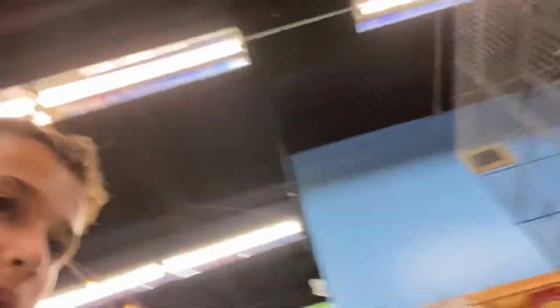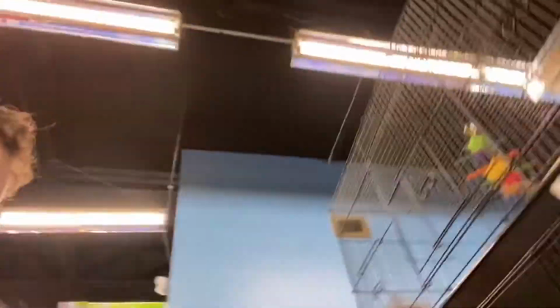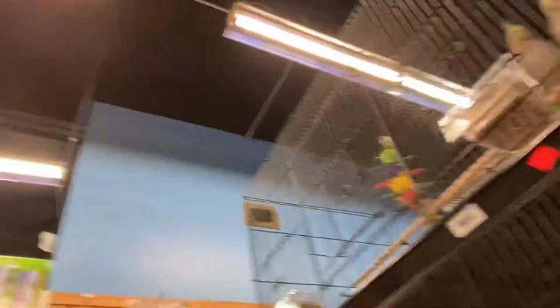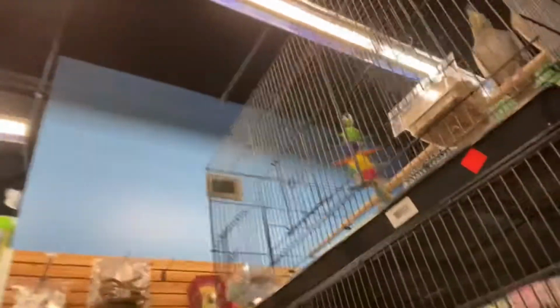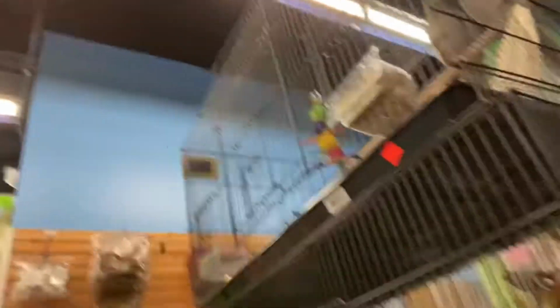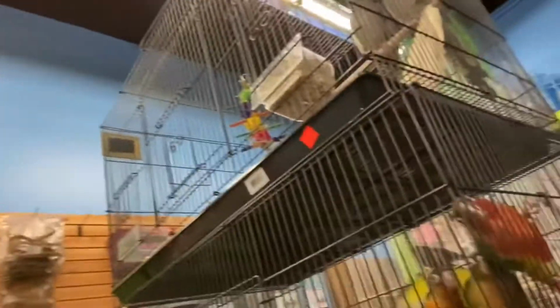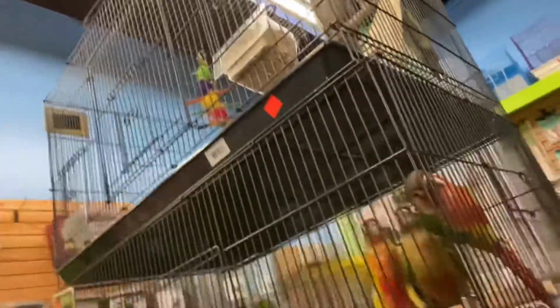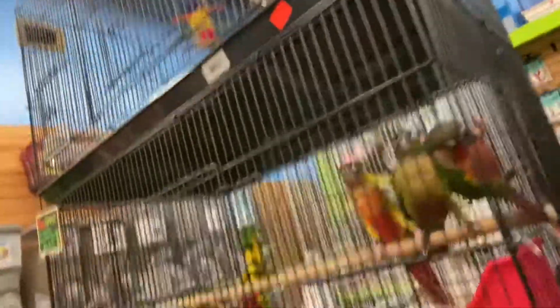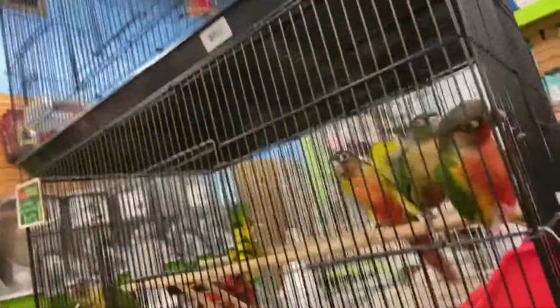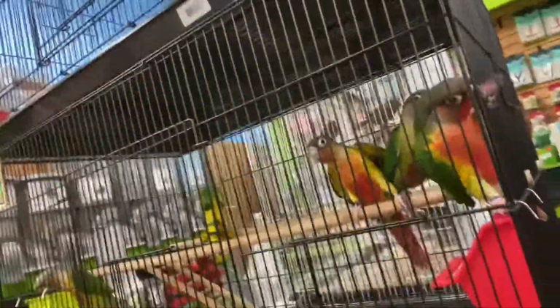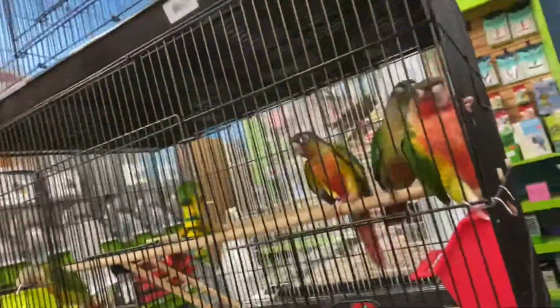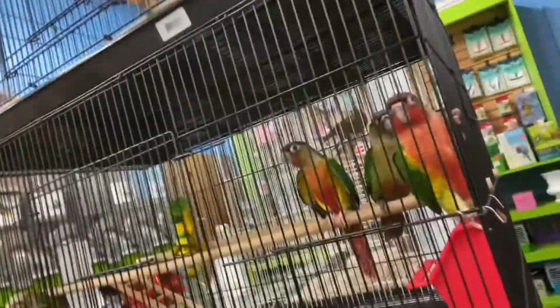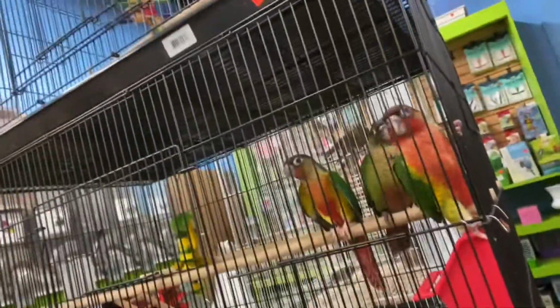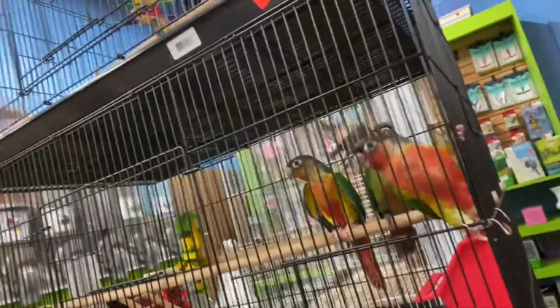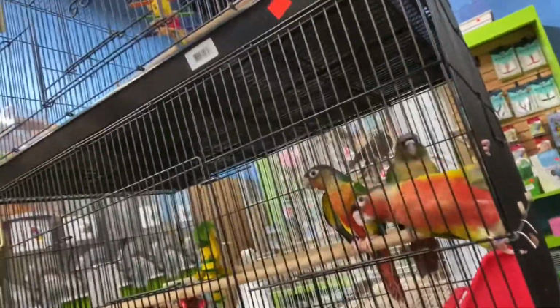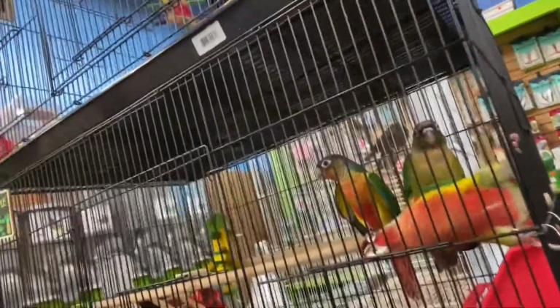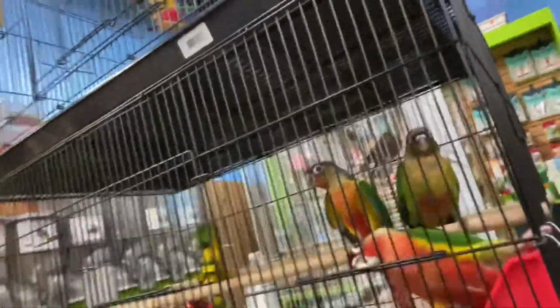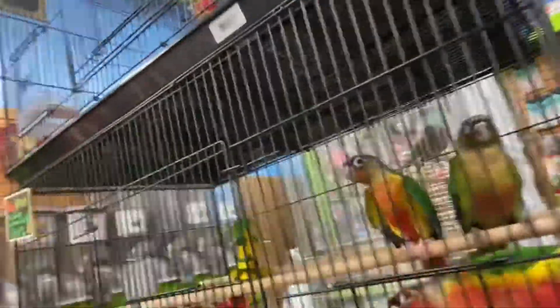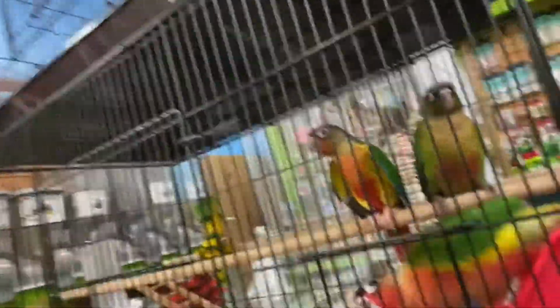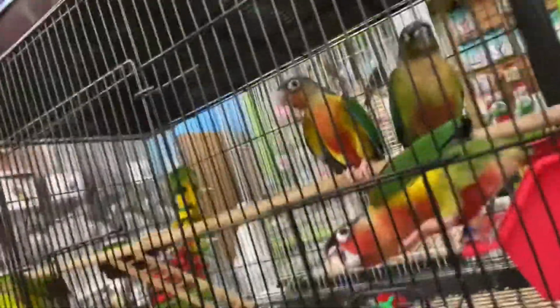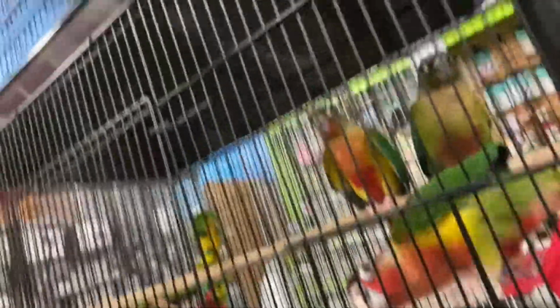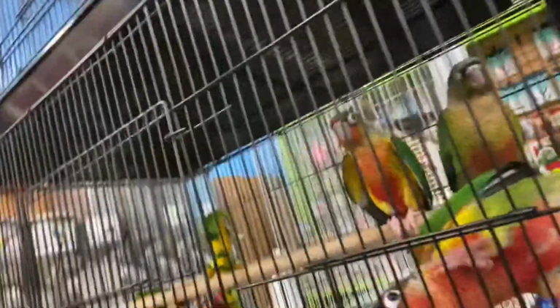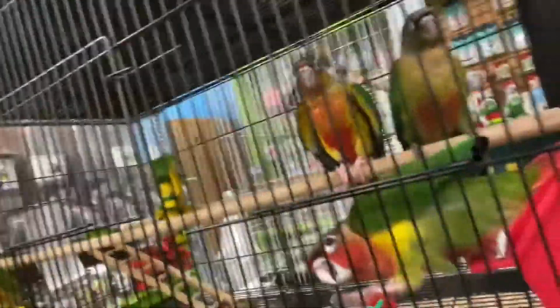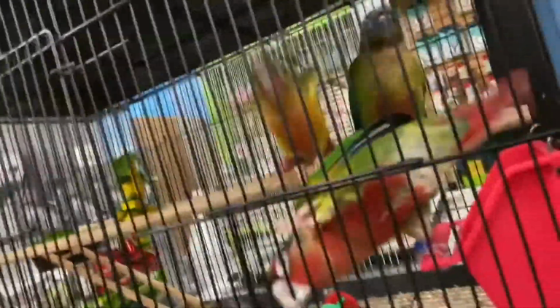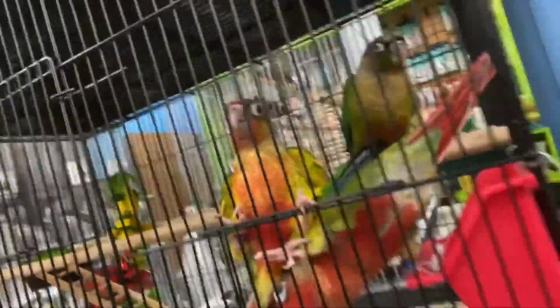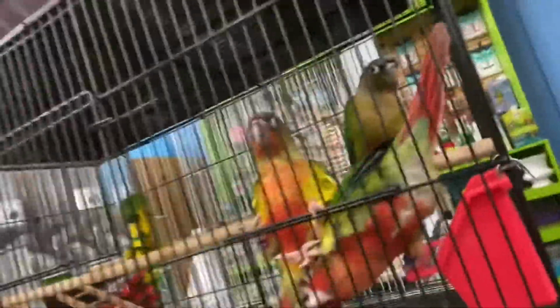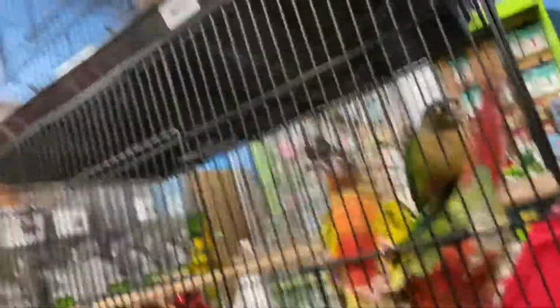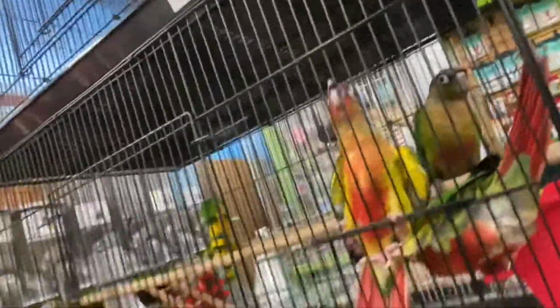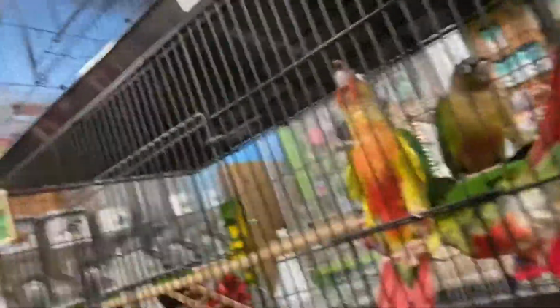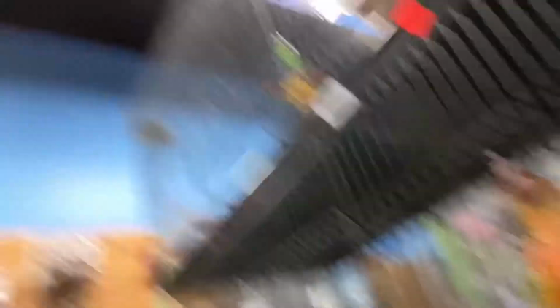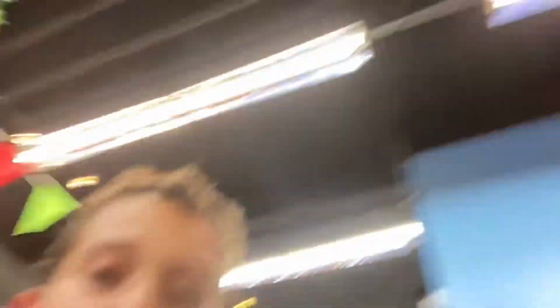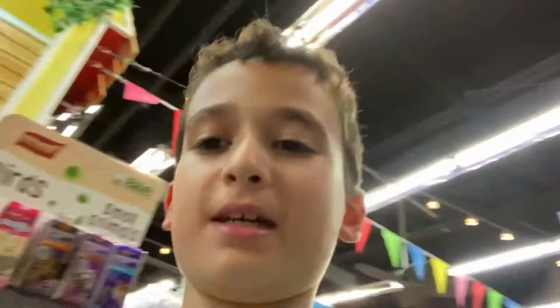So here we have some conures. Don't attack the camera!